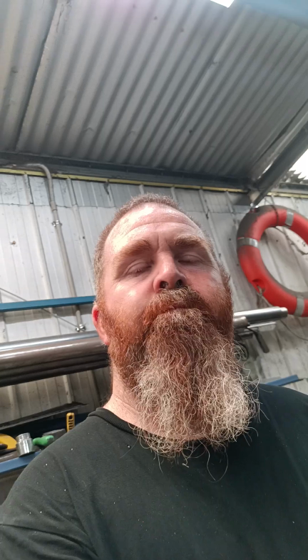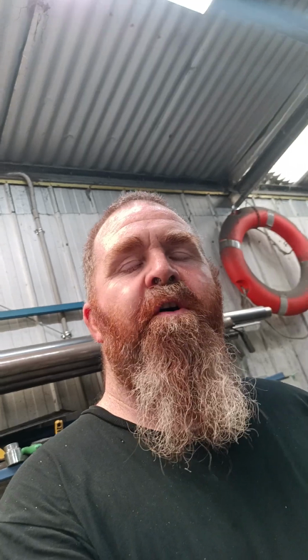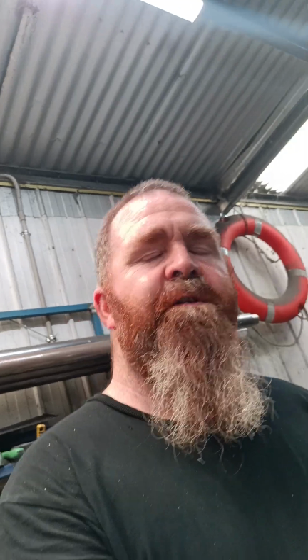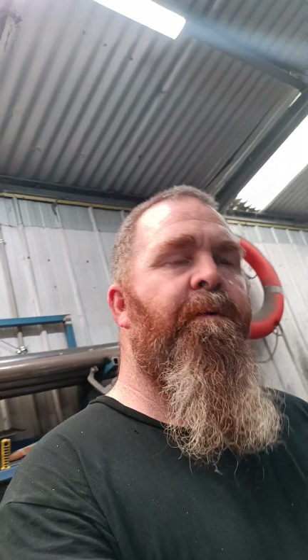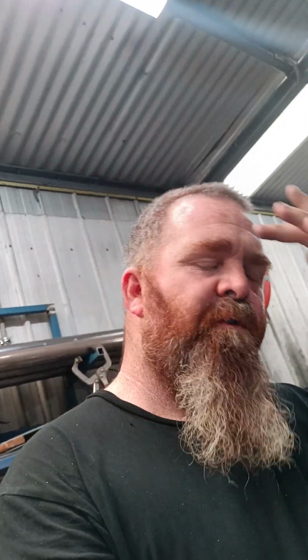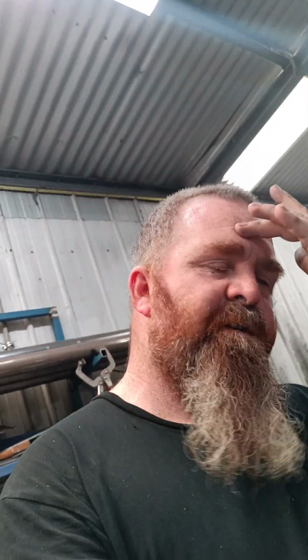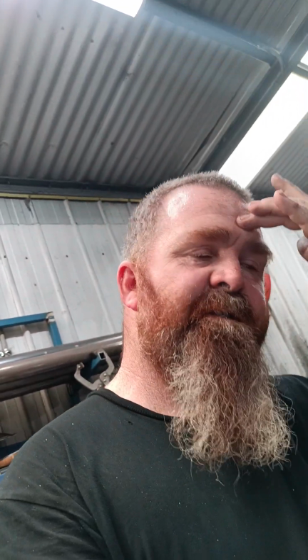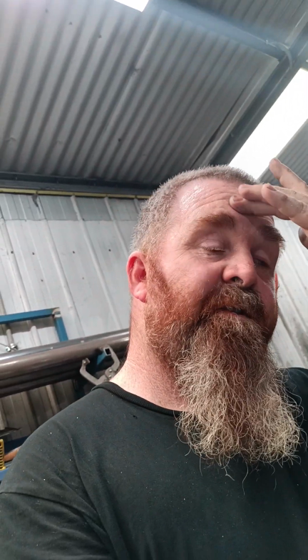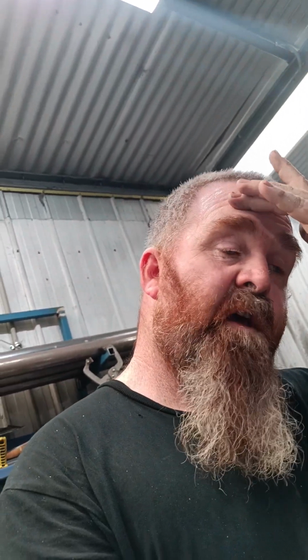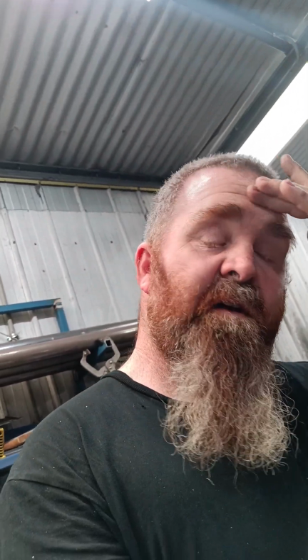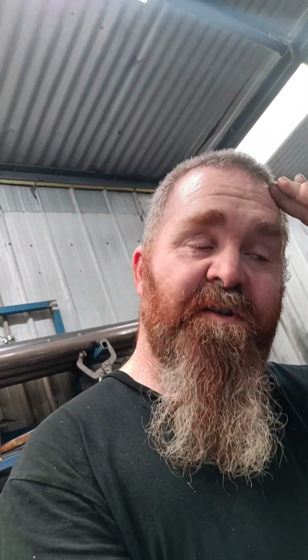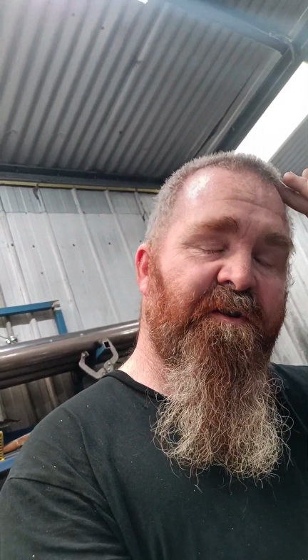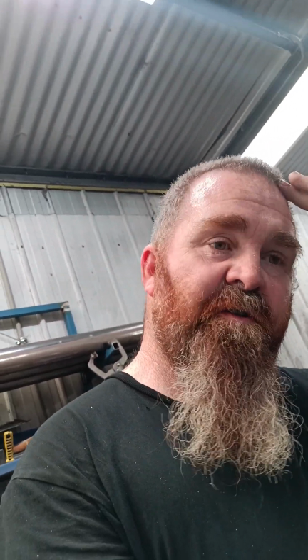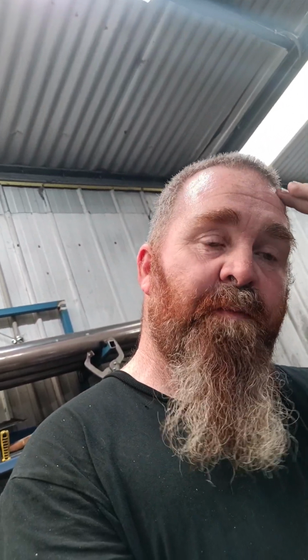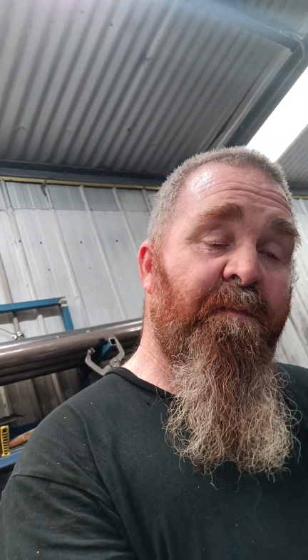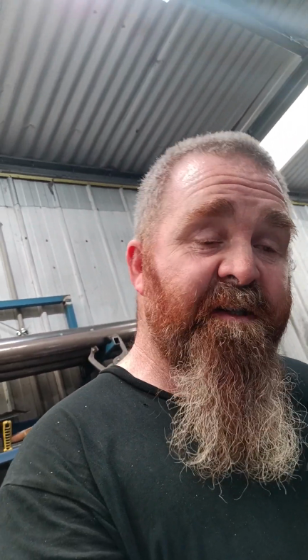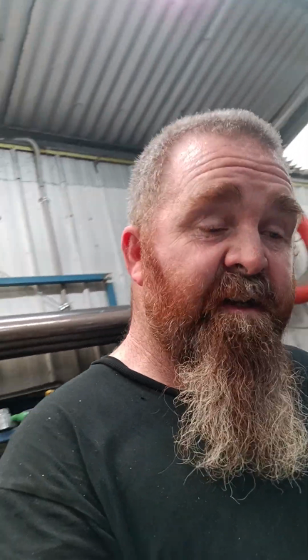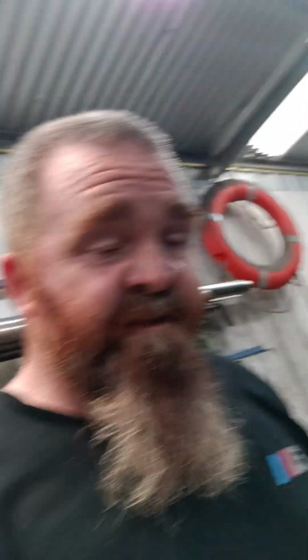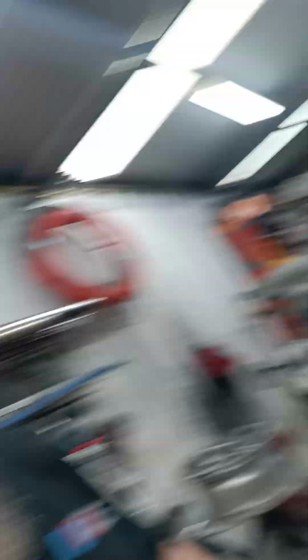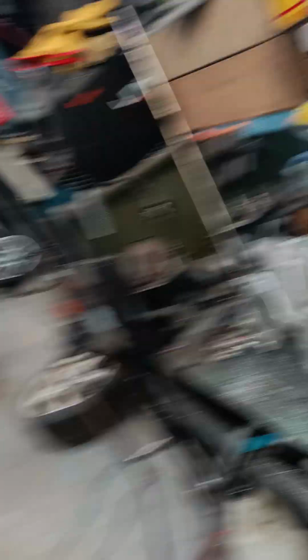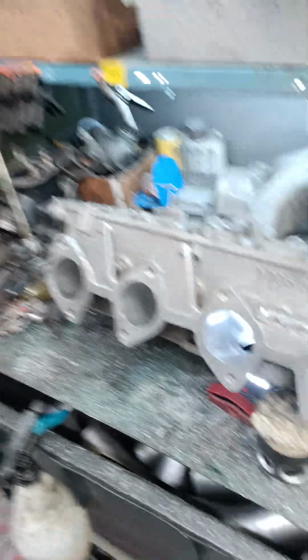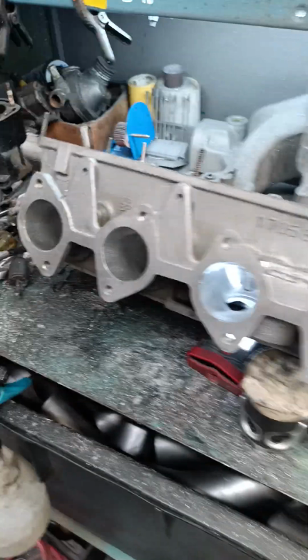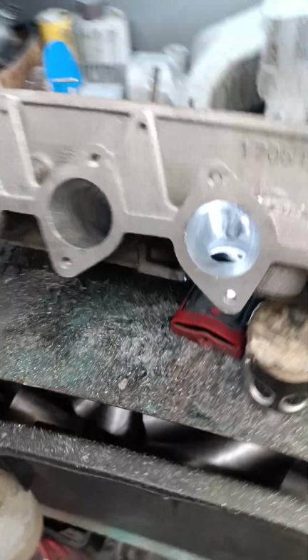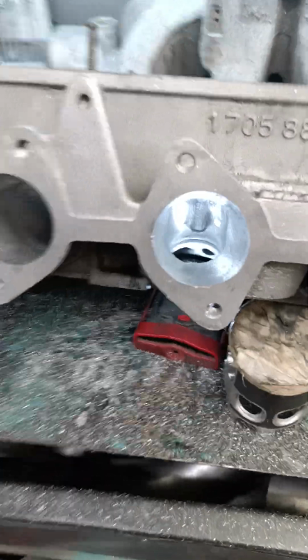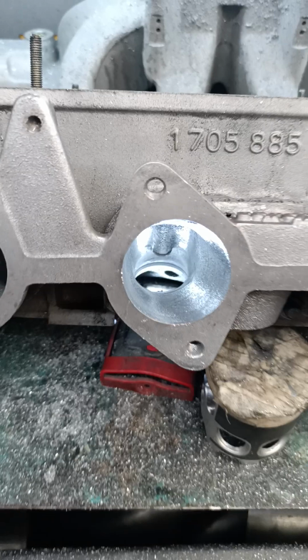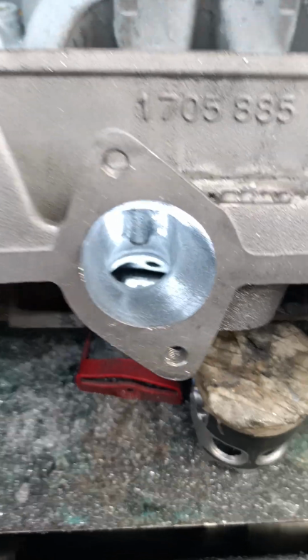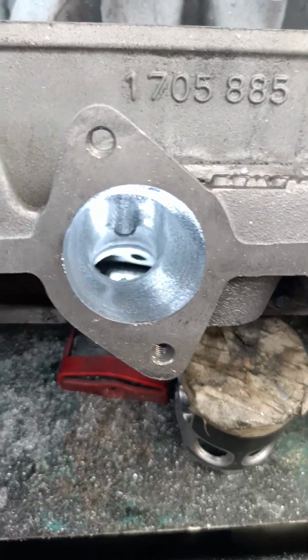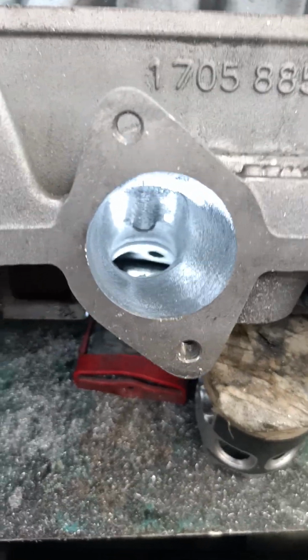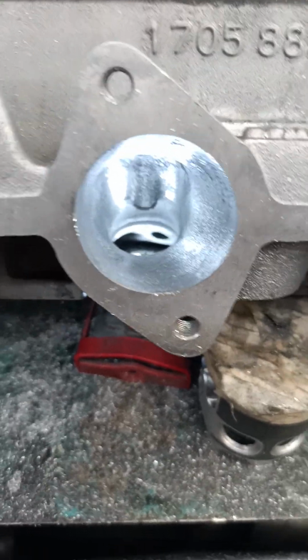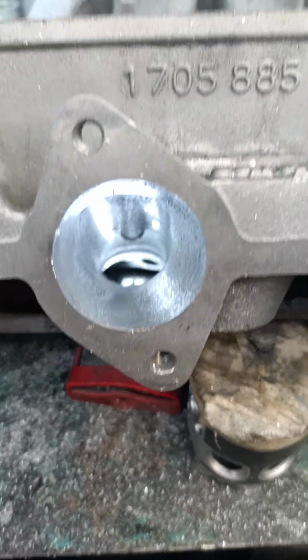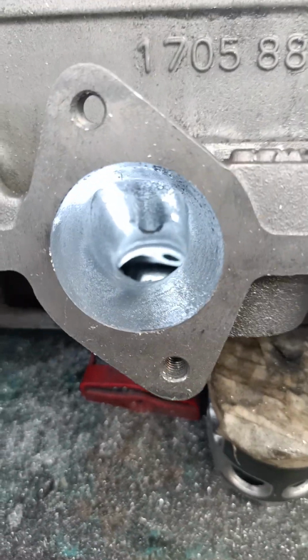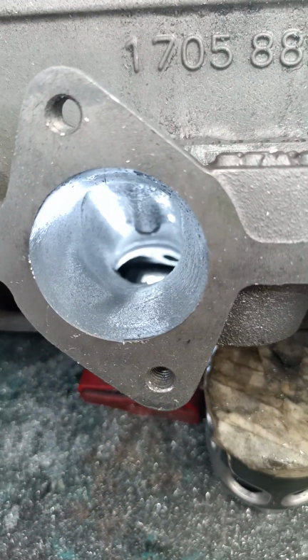Hi guys, welcome to Crudy's Race and Resto. I just thought I'd share a little bit of porting basics on a street head I'm doing at the moment.